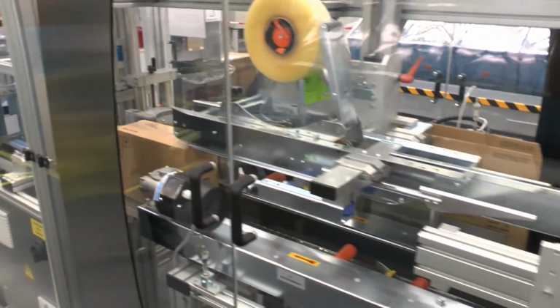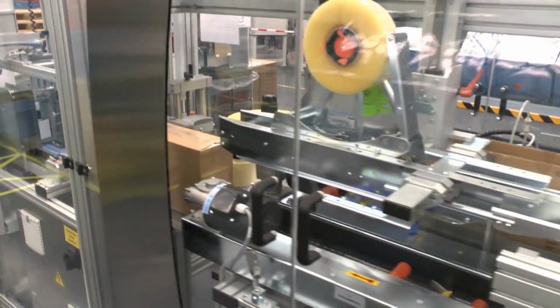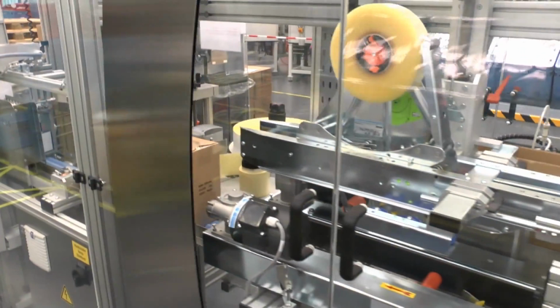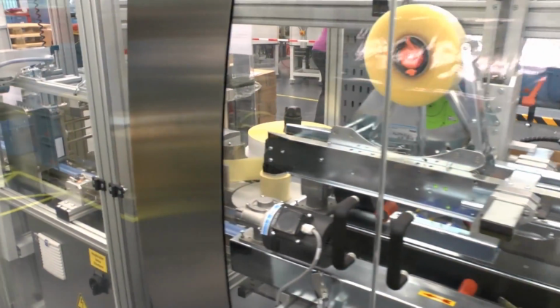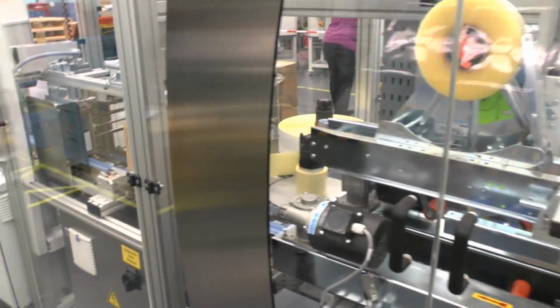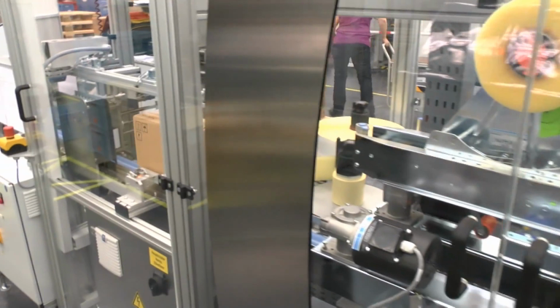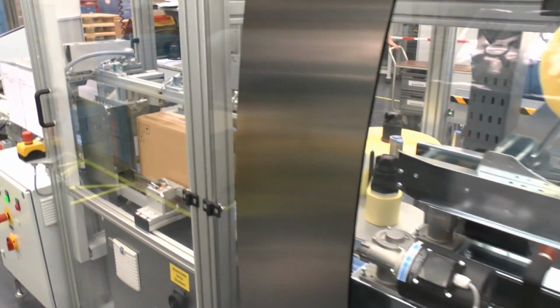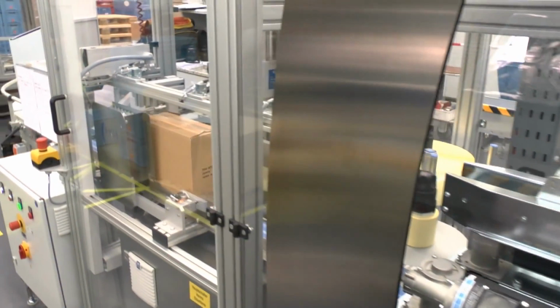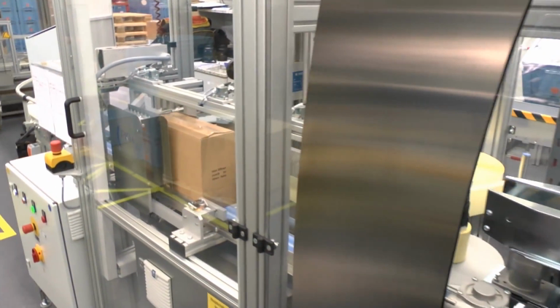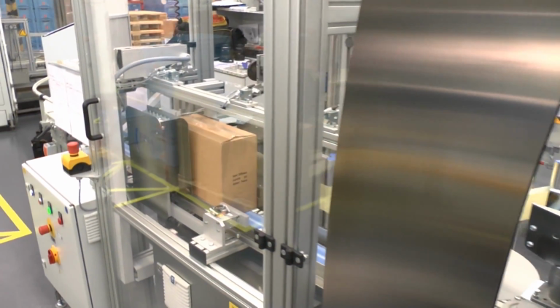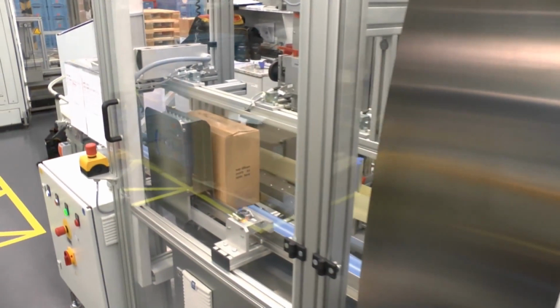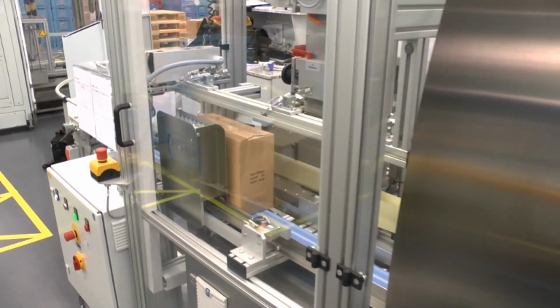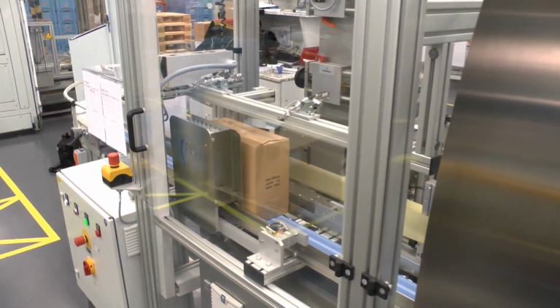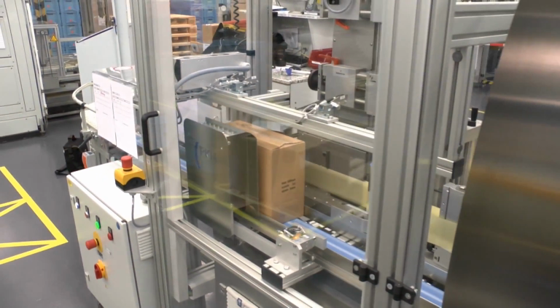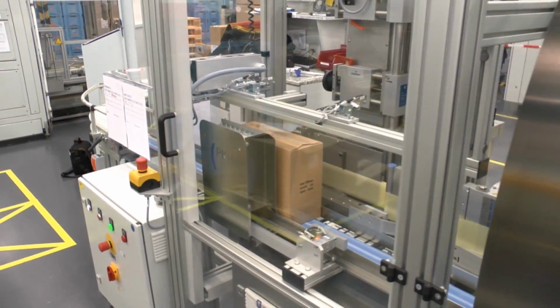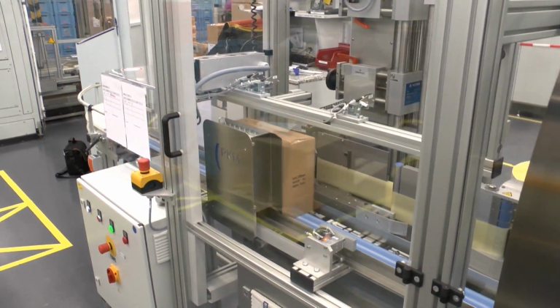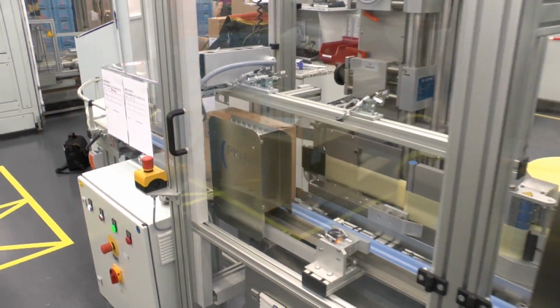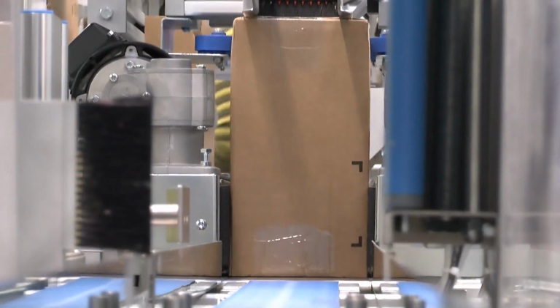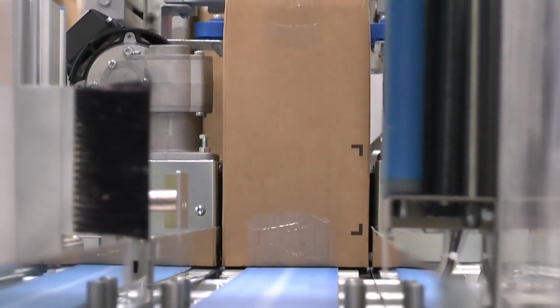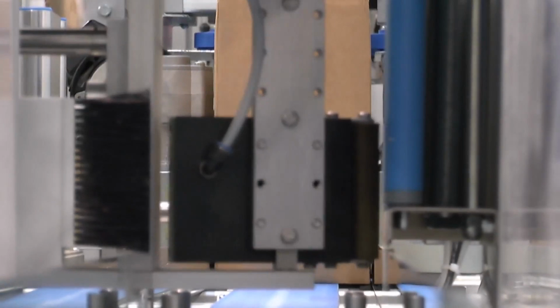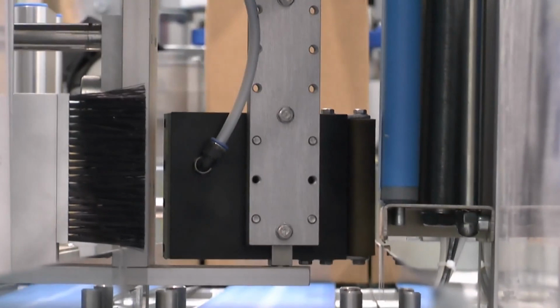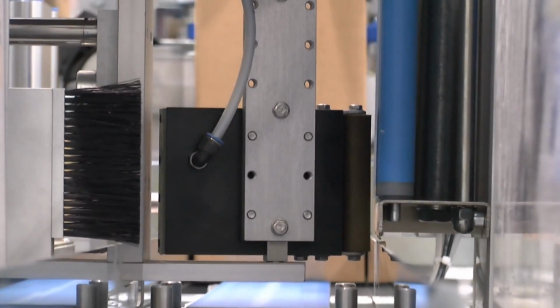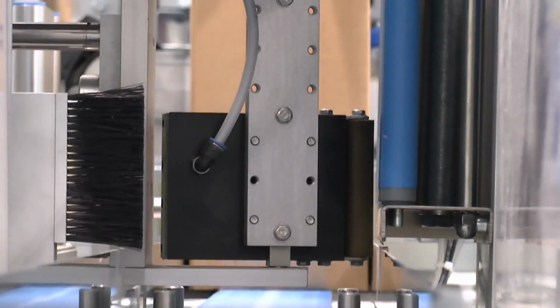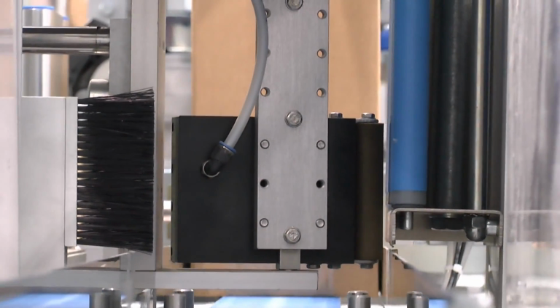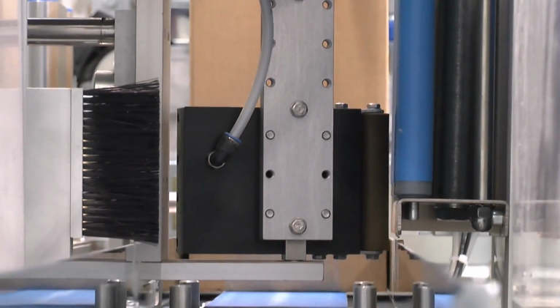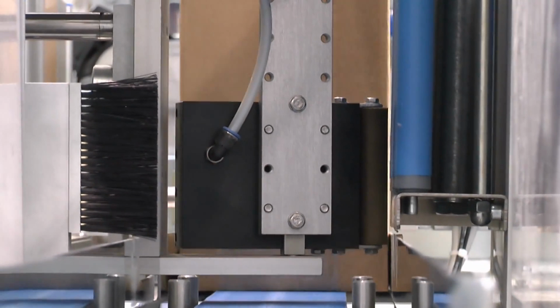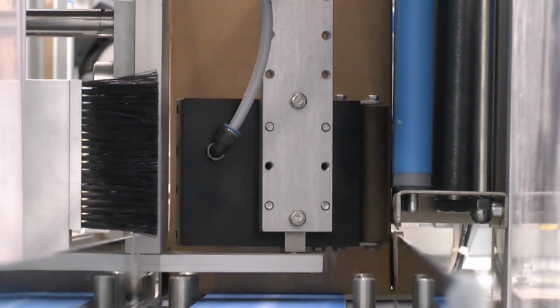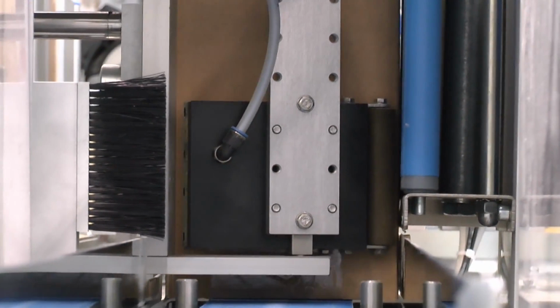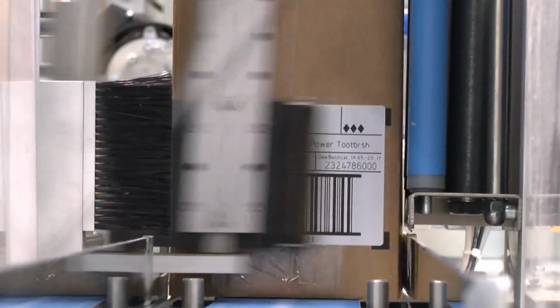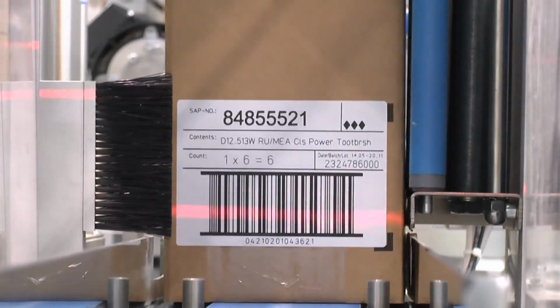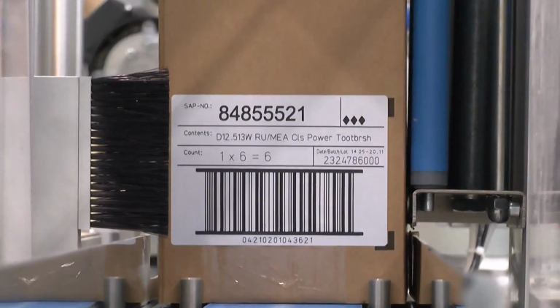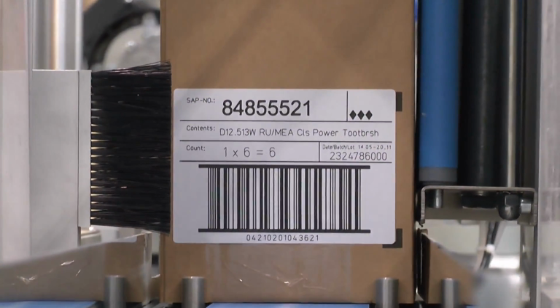For this reason, laser-activated labels produced by HERMA are now being applied to the packing cases. HERMA also supplies the appropriate labelling system.